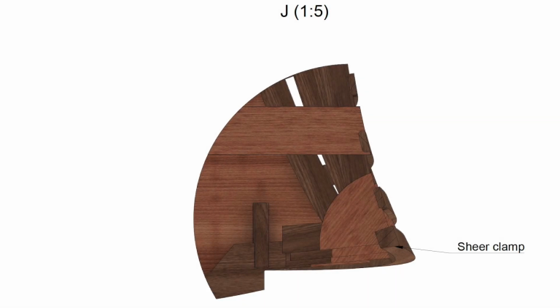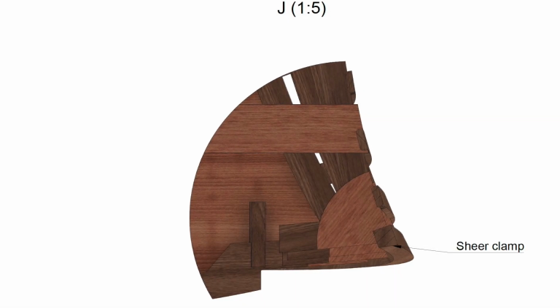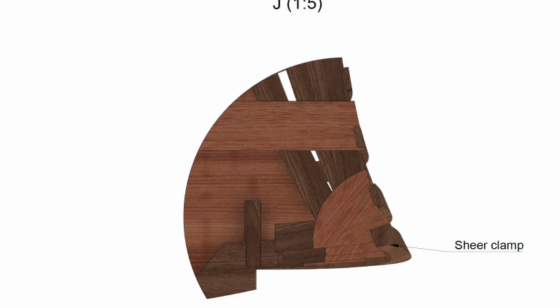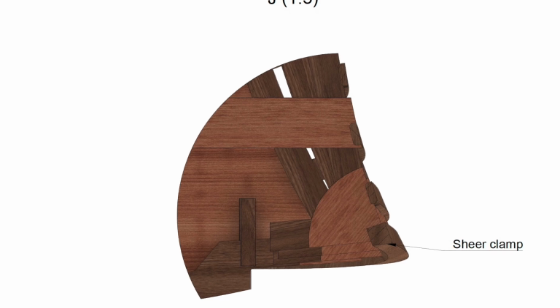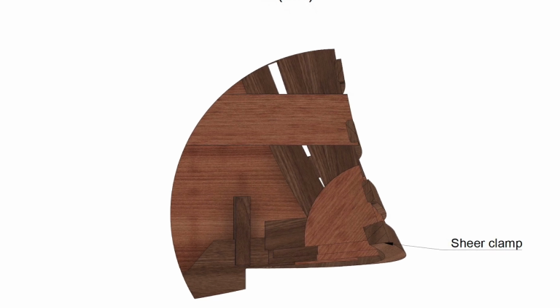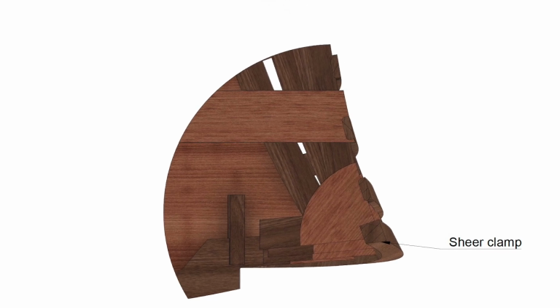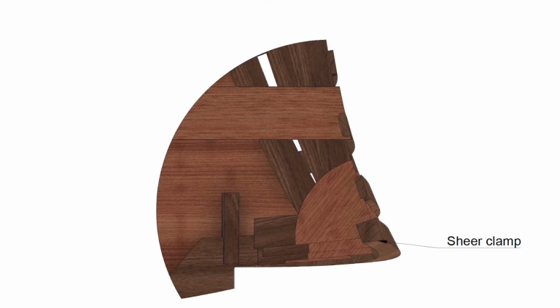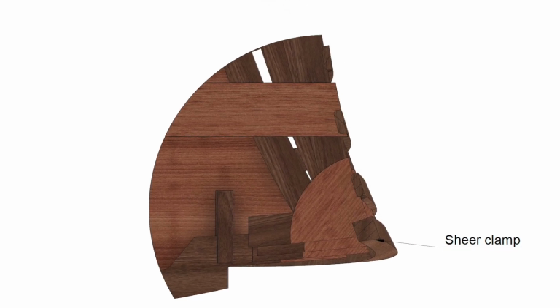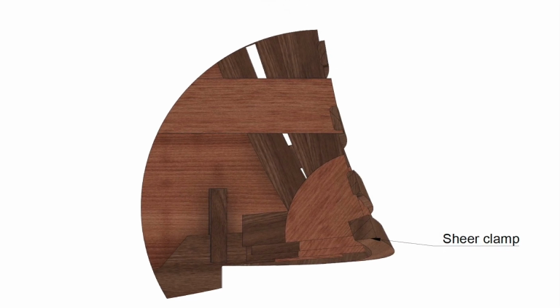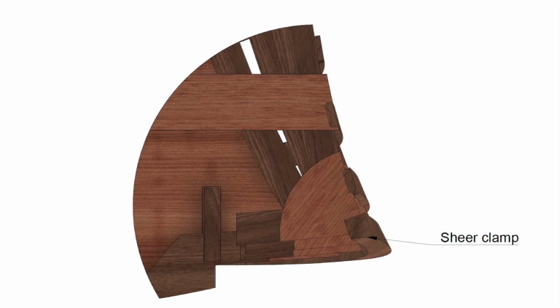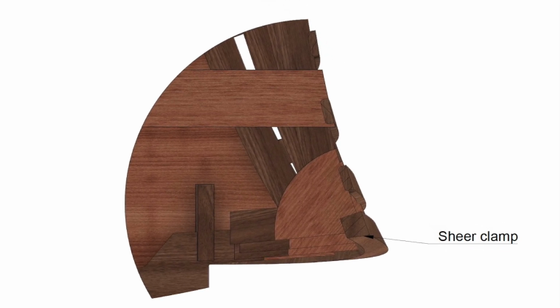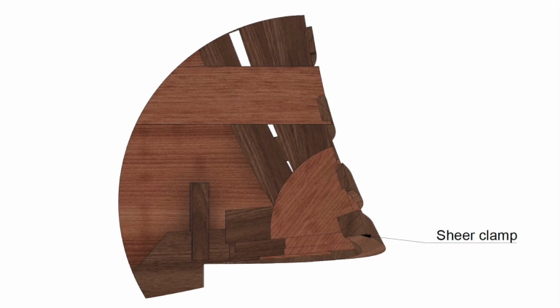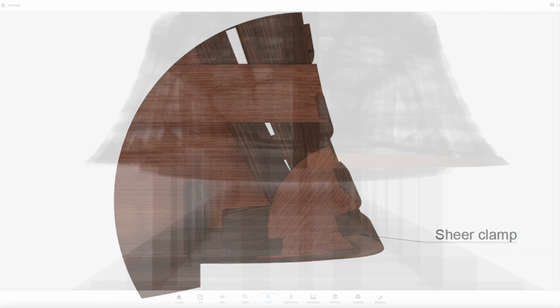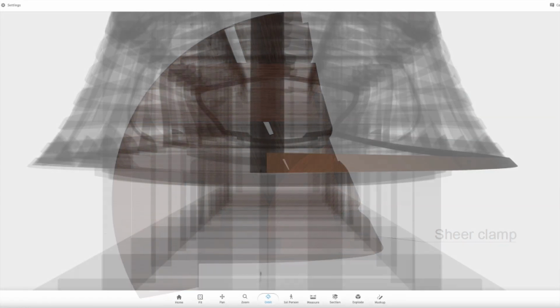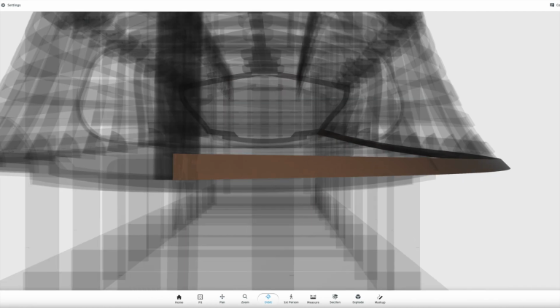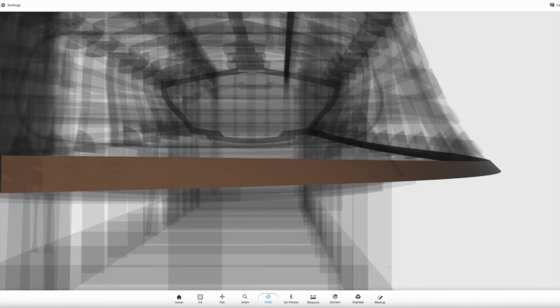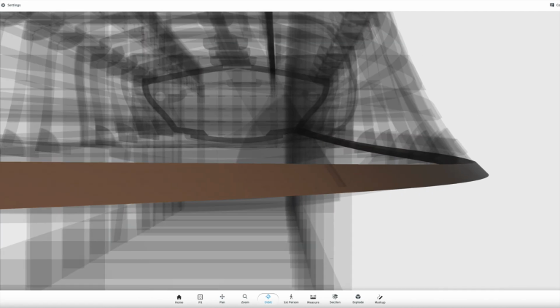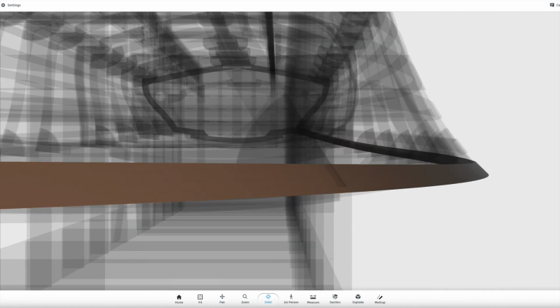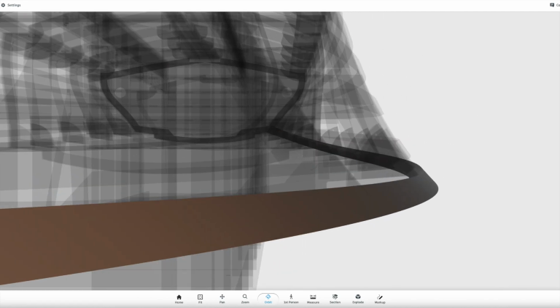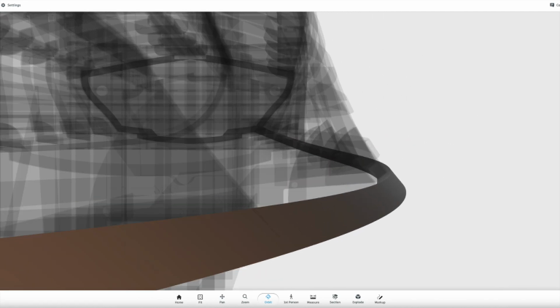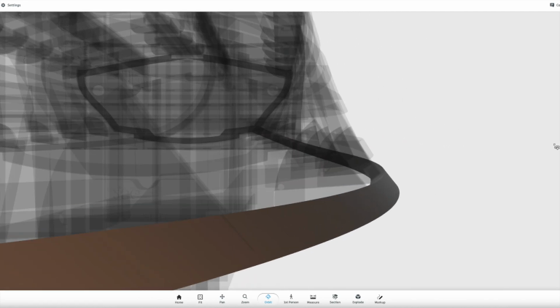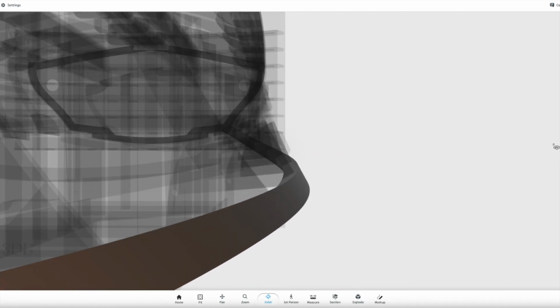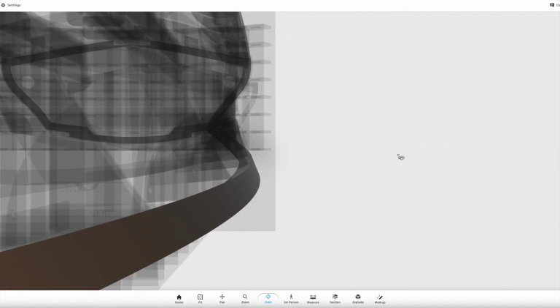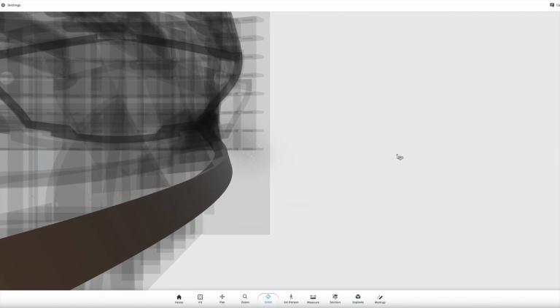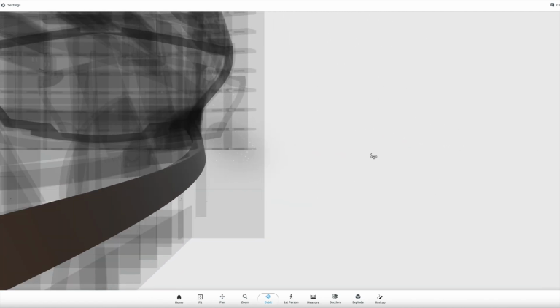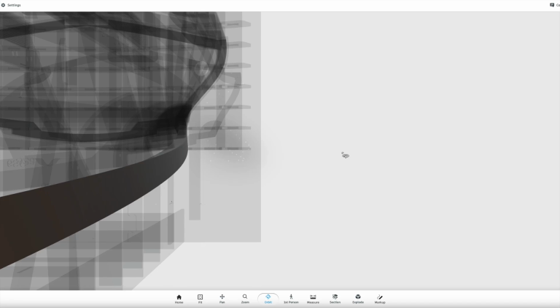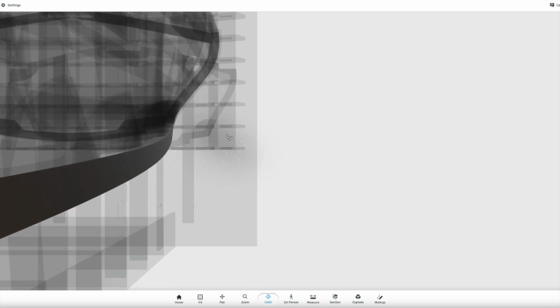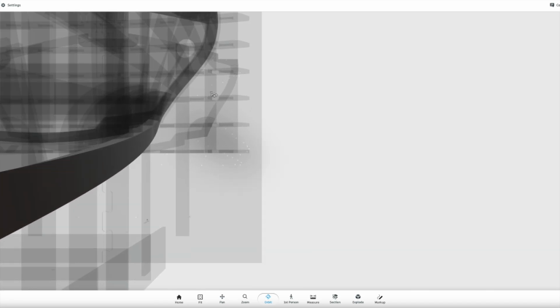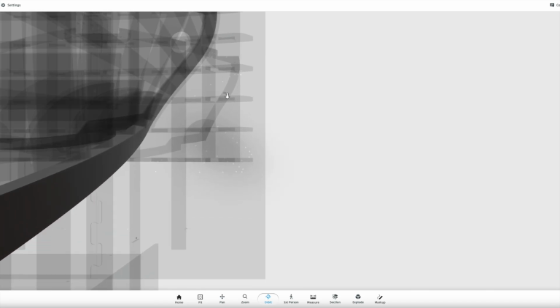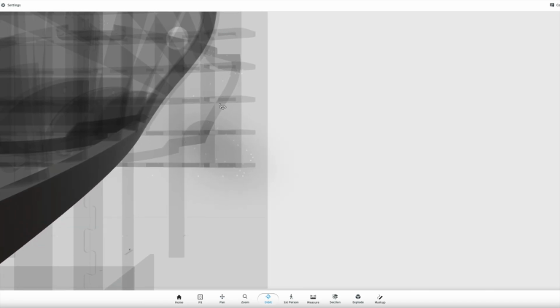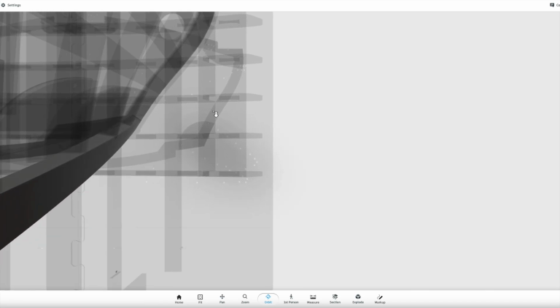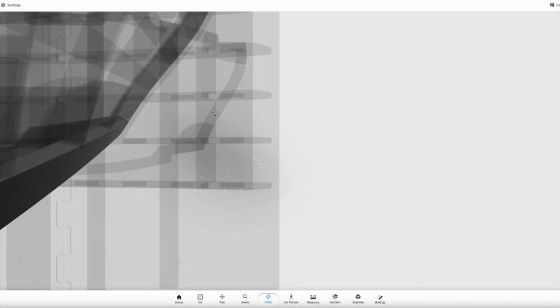Welcome back. In this video I'm going to start working on the starboard side sheer clamp. The sheer clamp defines the upper outer edge of the boat, and as you can see it has a lot of twists and bends.